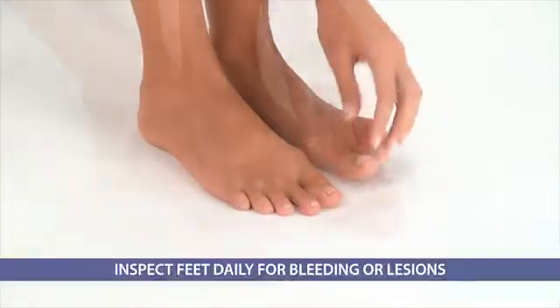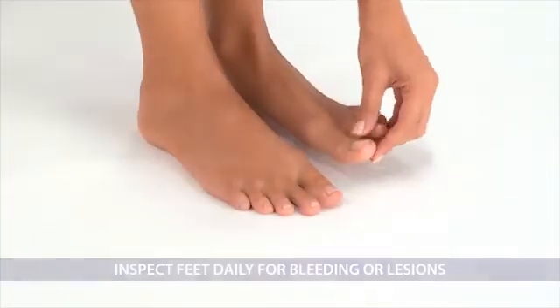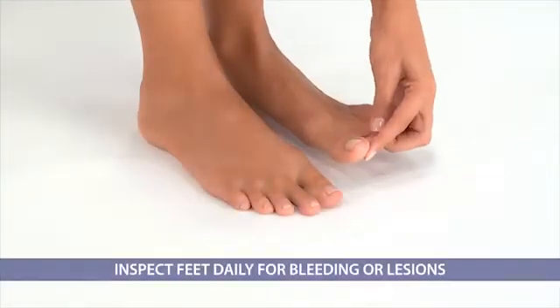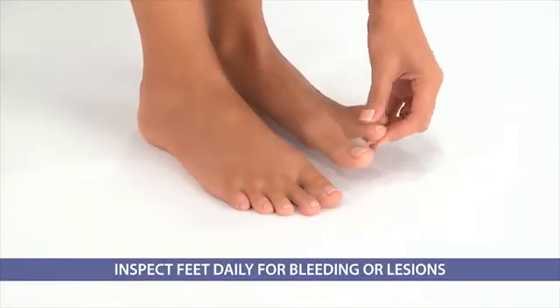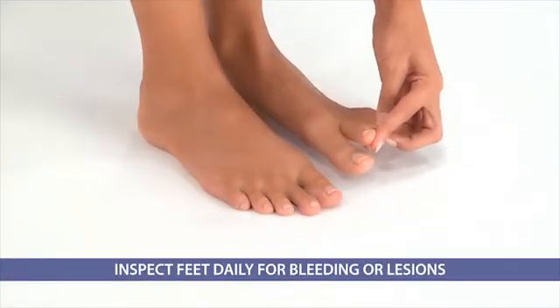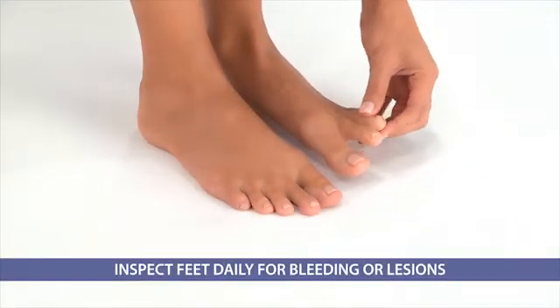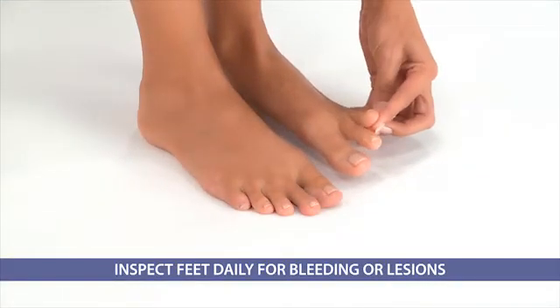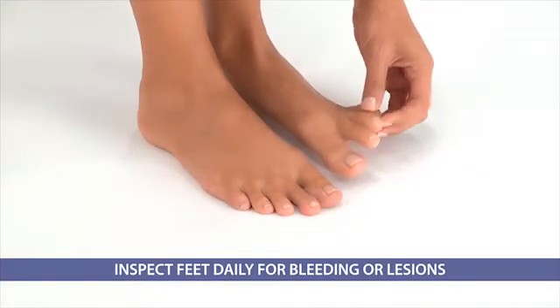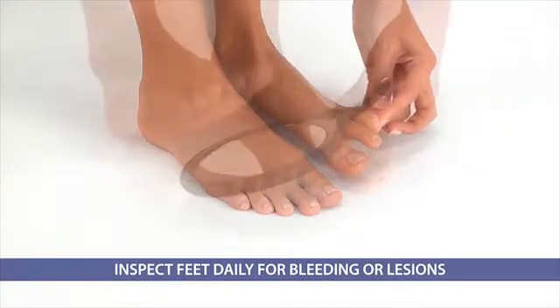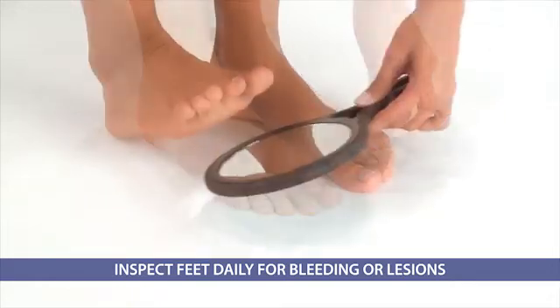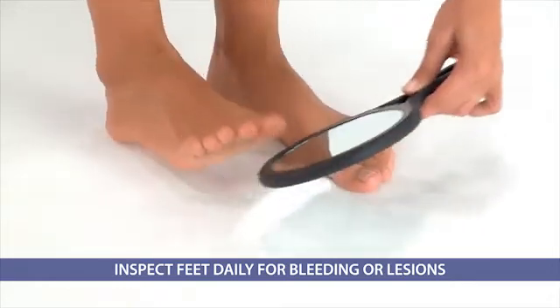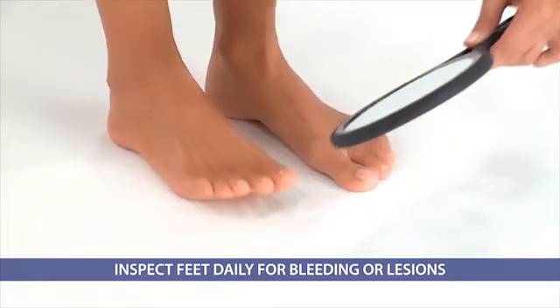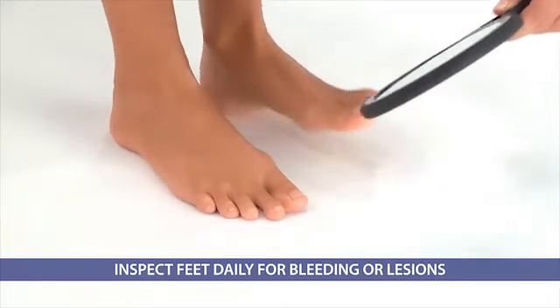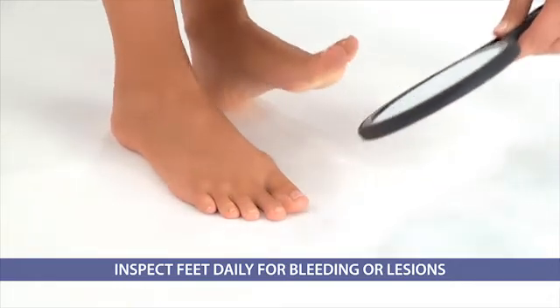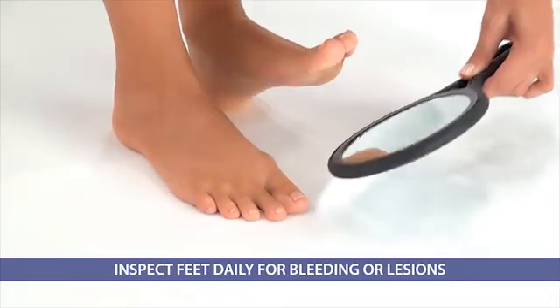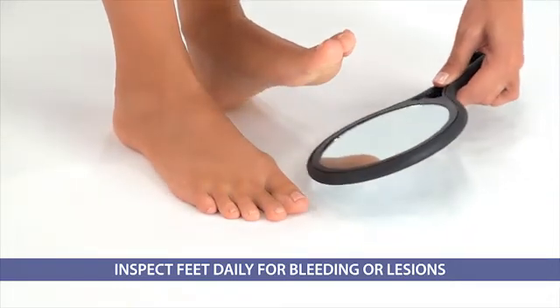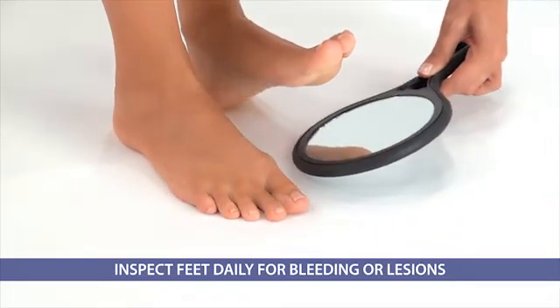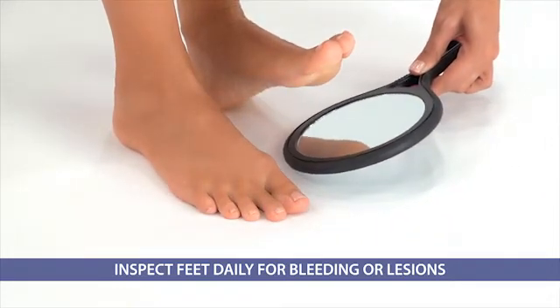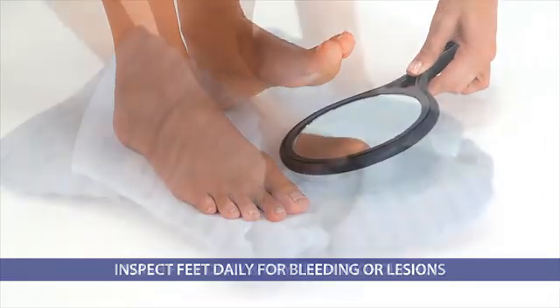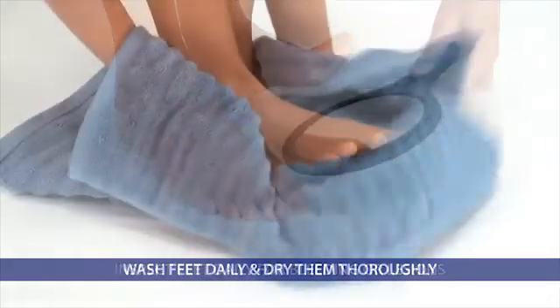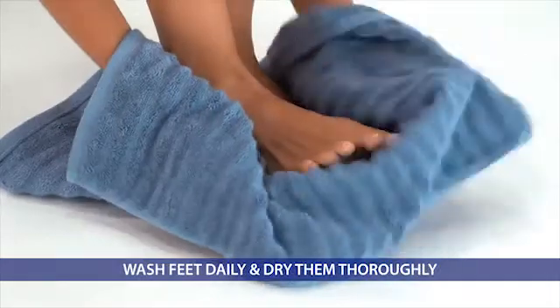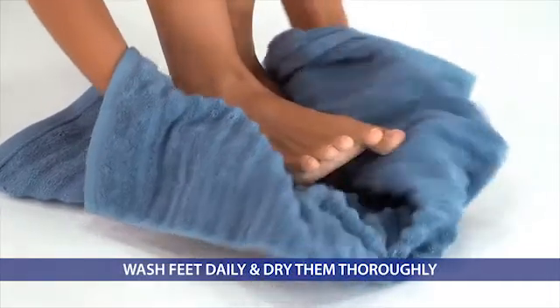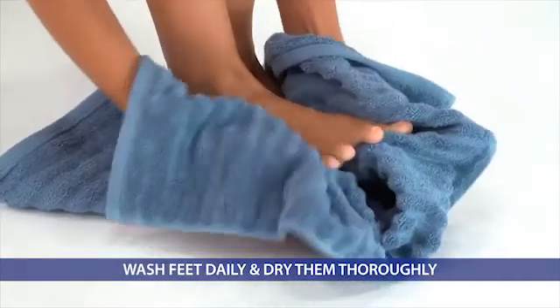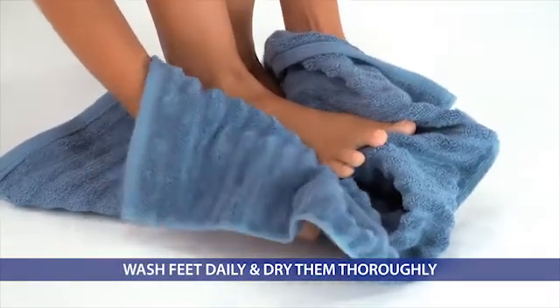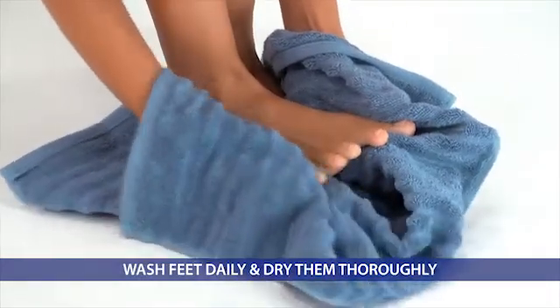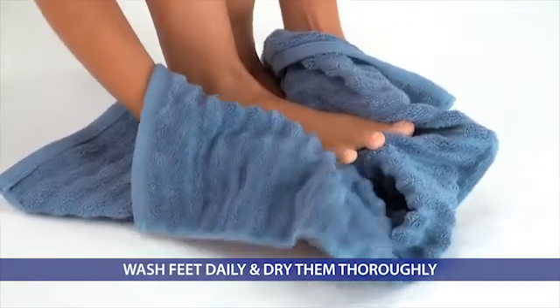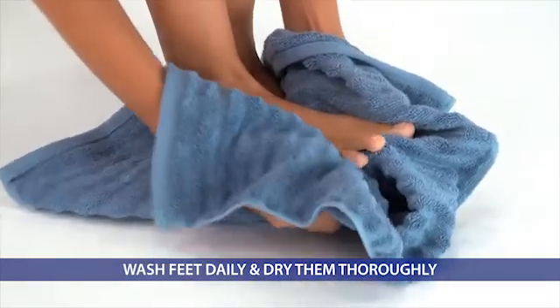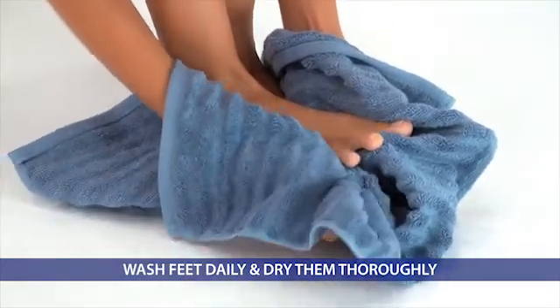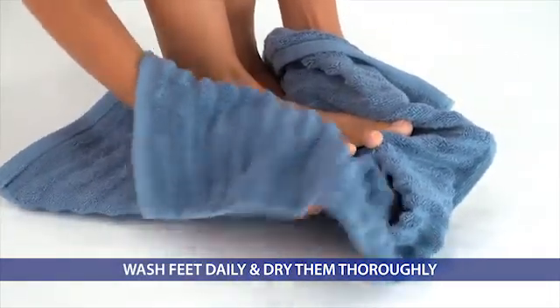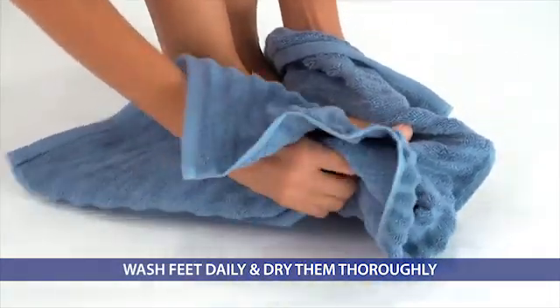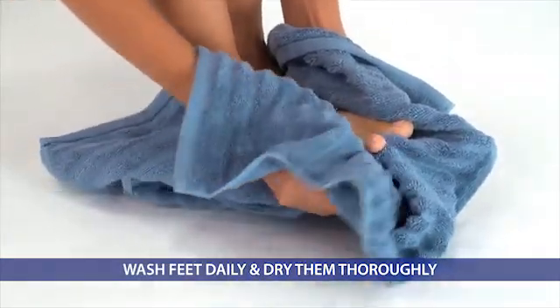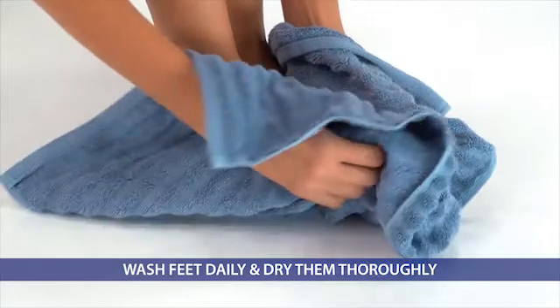Do inspect your feet daily for blisters, bleeding, and lesions between the toes. Use a mirror to examine the bottom of your feet as well. Do wash your feet daily with warm, soapy water and dry them thoroughly, especially between the toes.